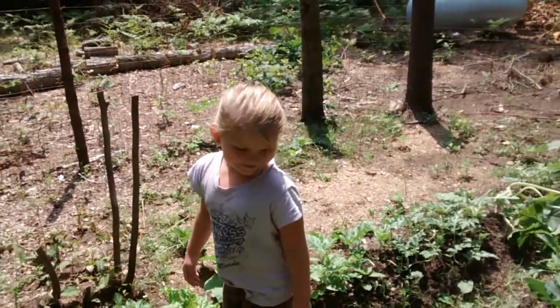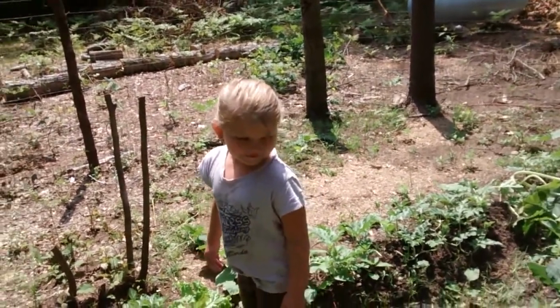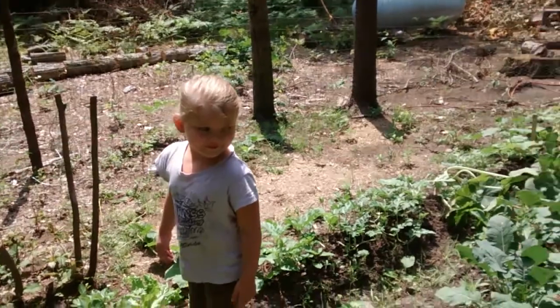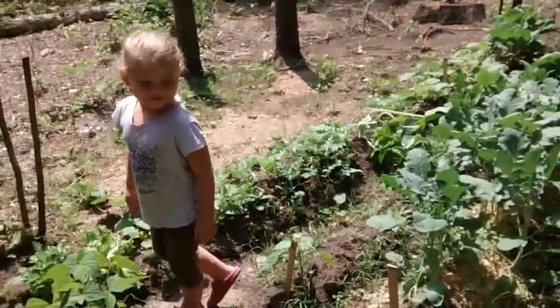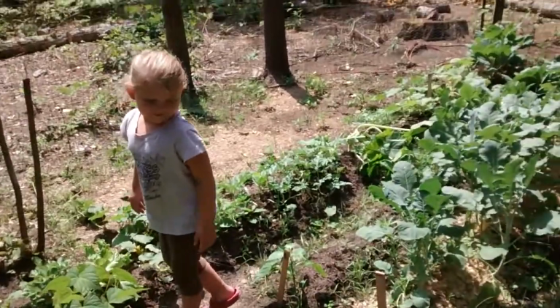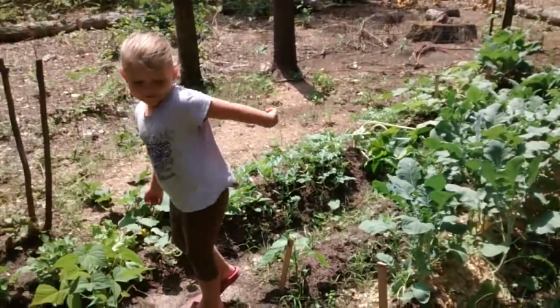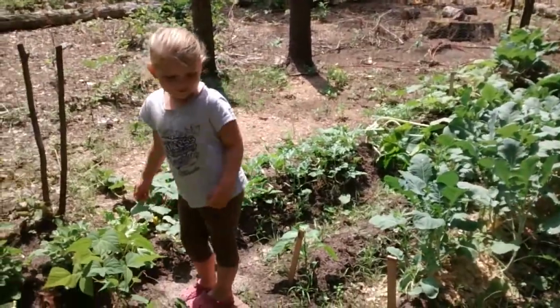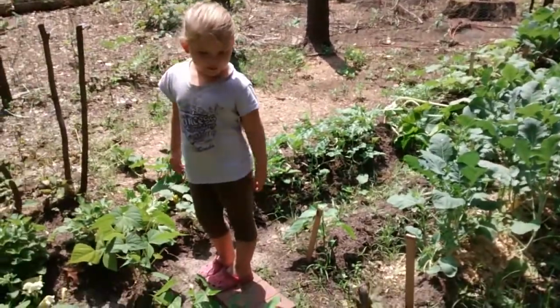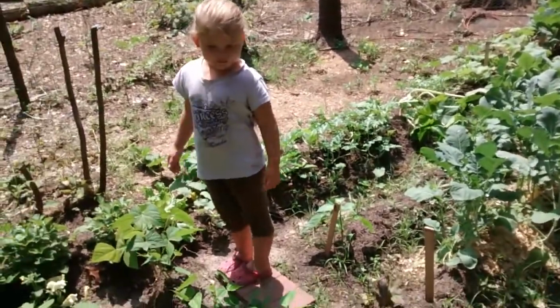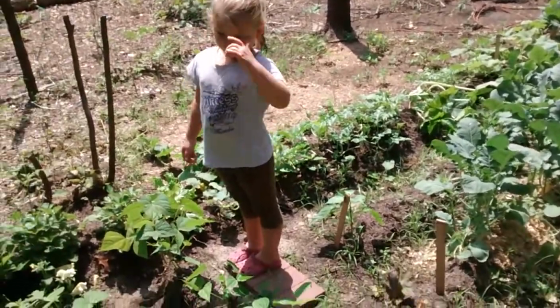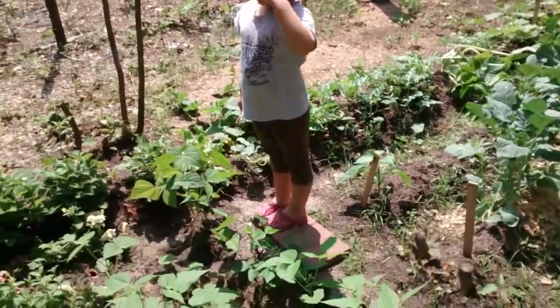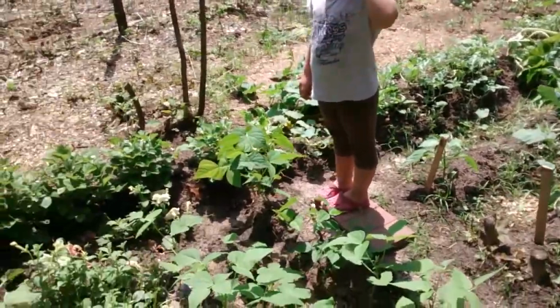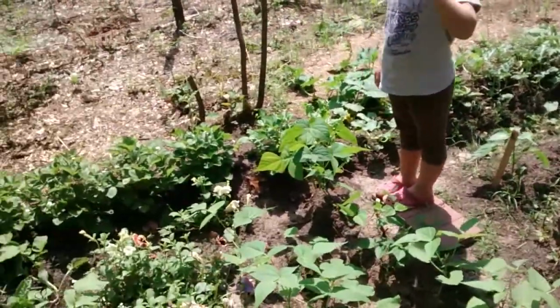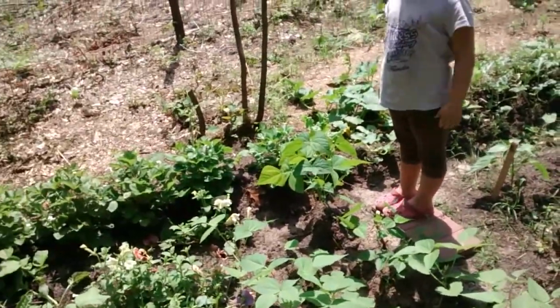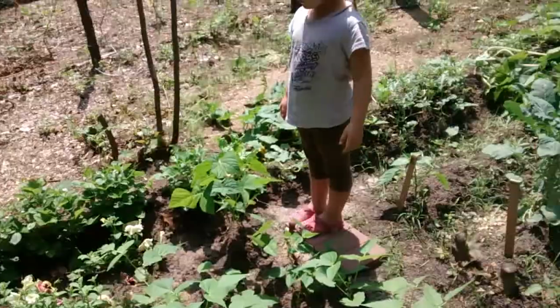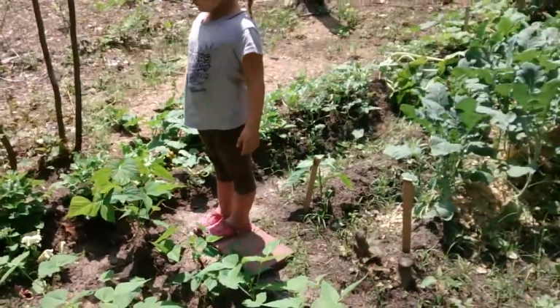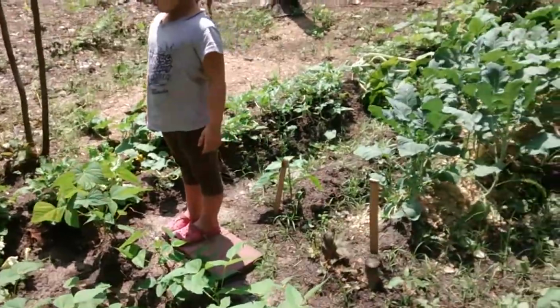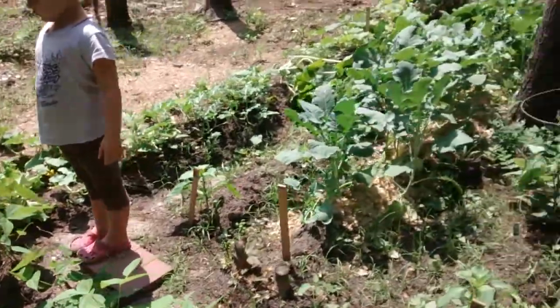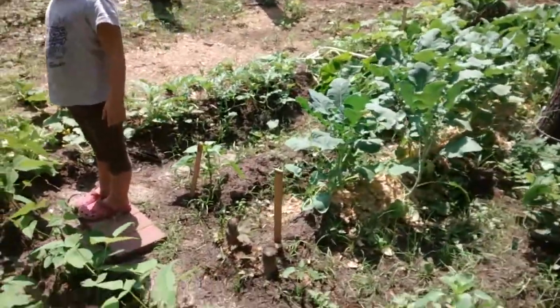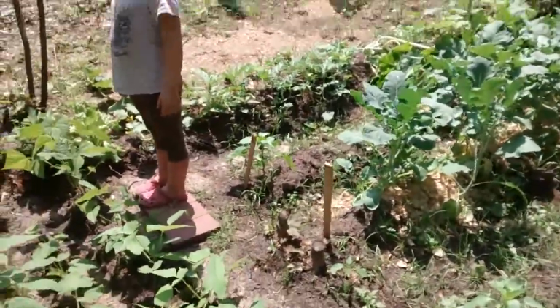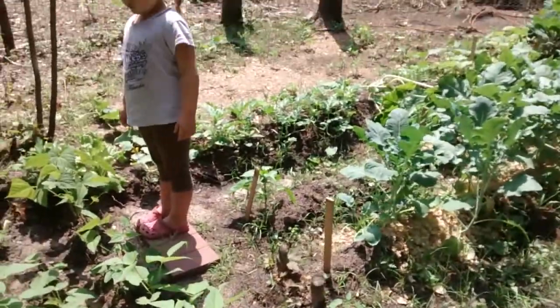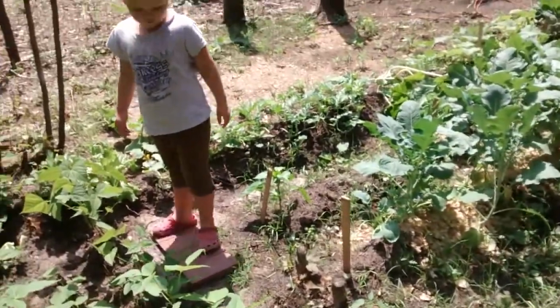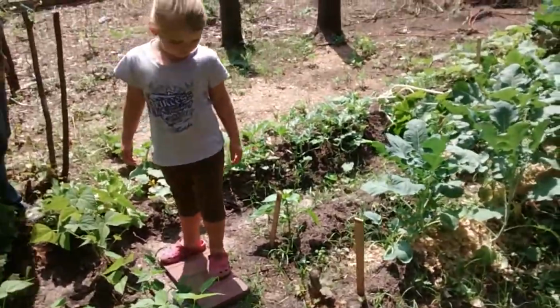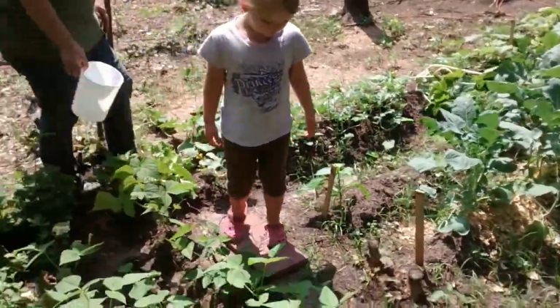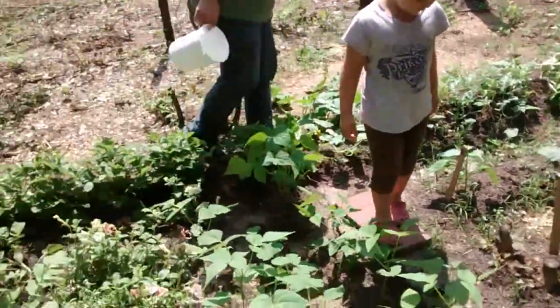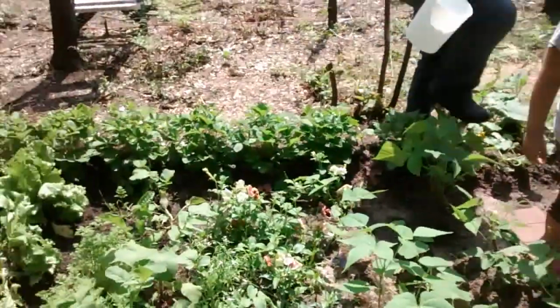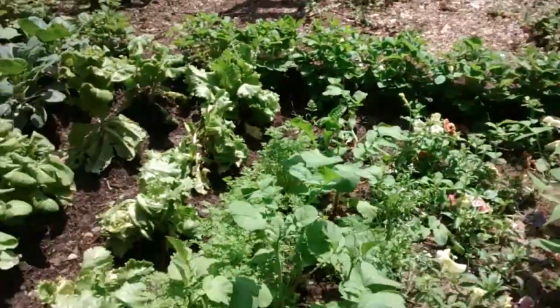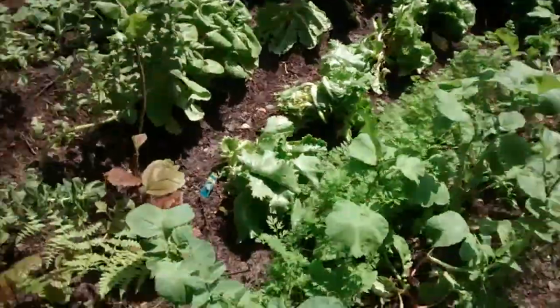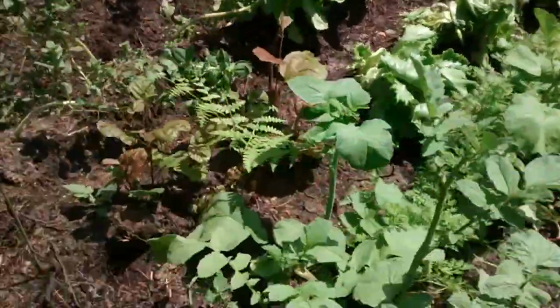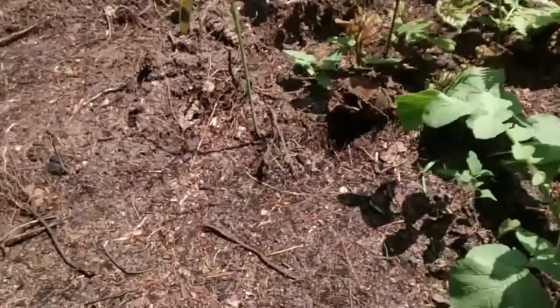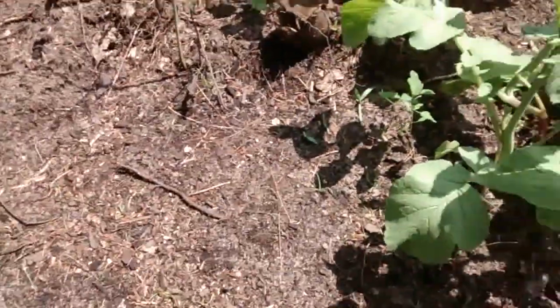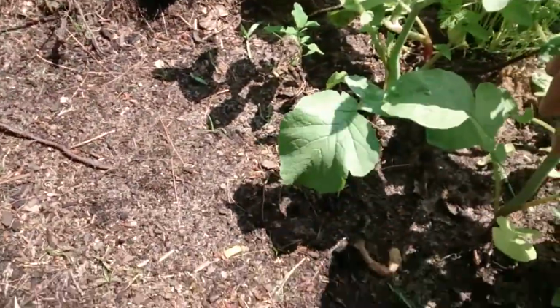All right, so let's see what else we can get. We have any green... oh, there's a big green bean down there we can get. Maybe these radishes are done, too. I don't know. They've really bolted.